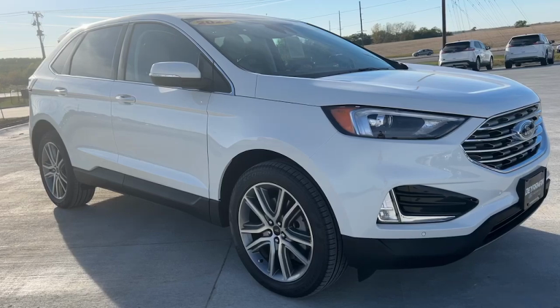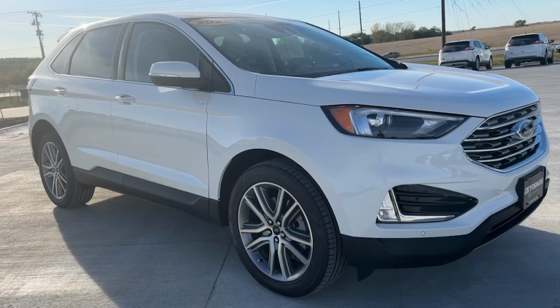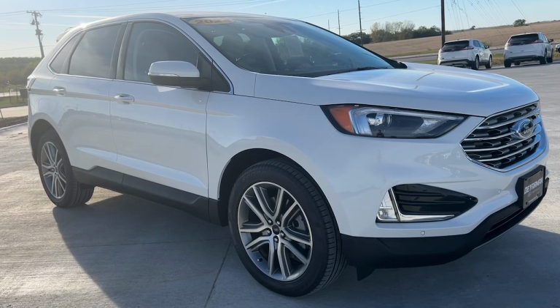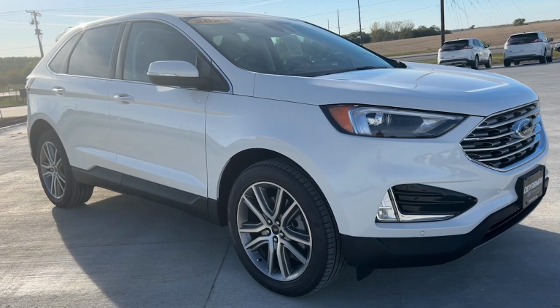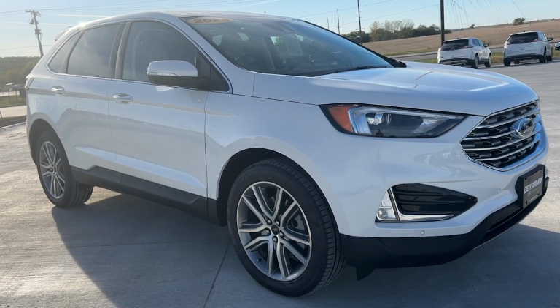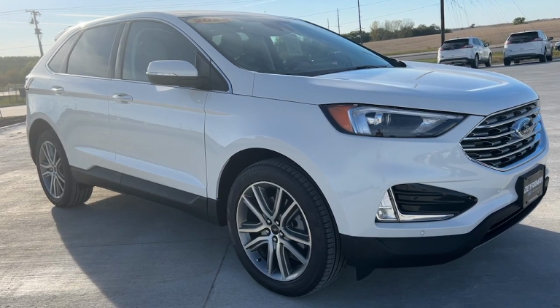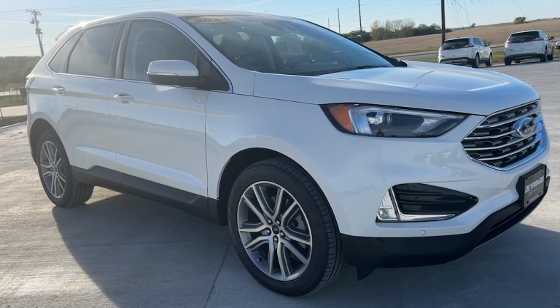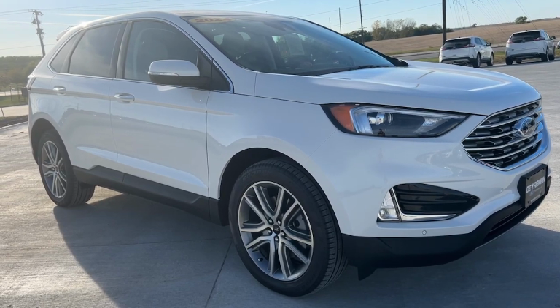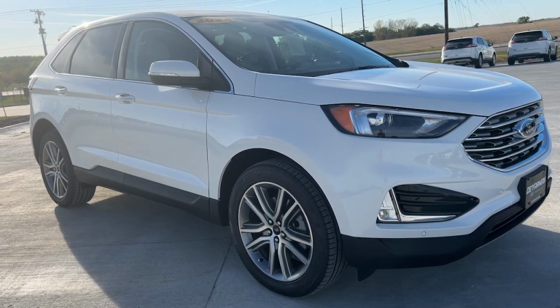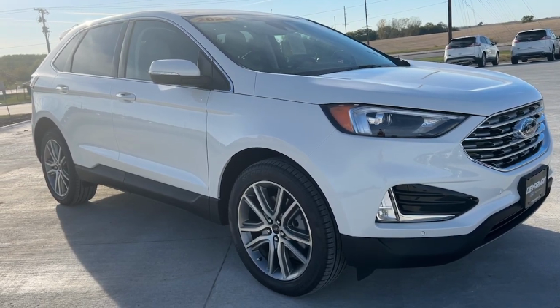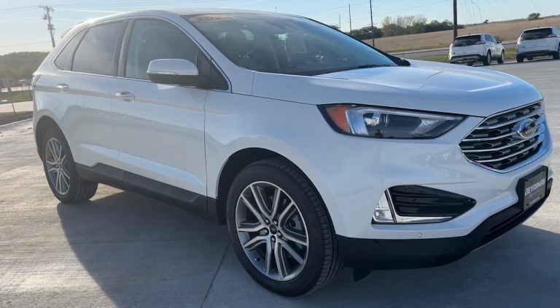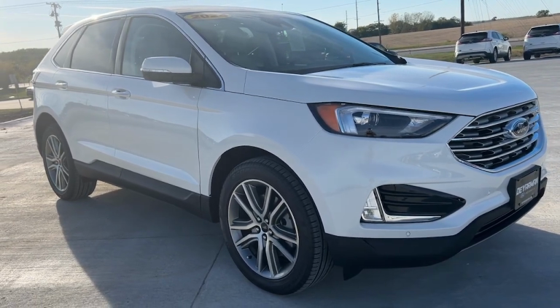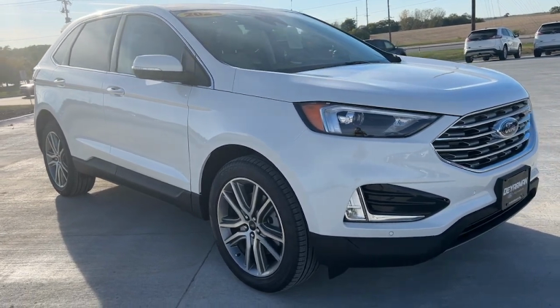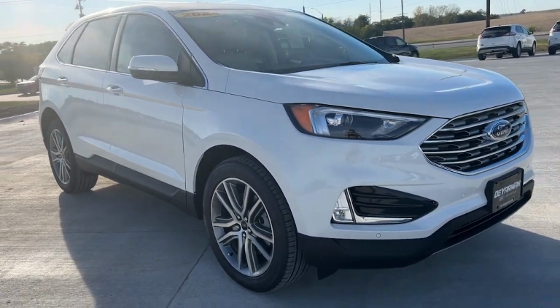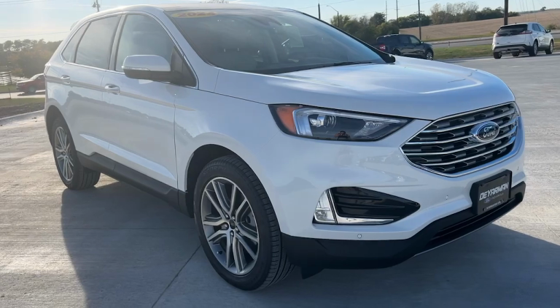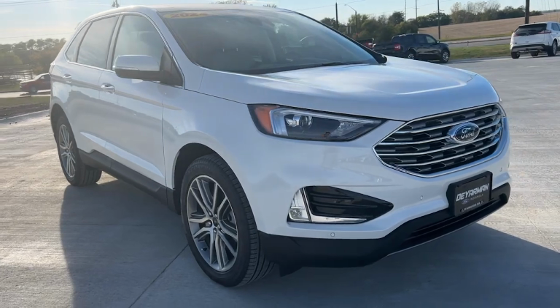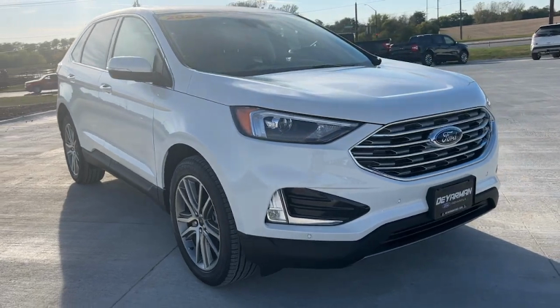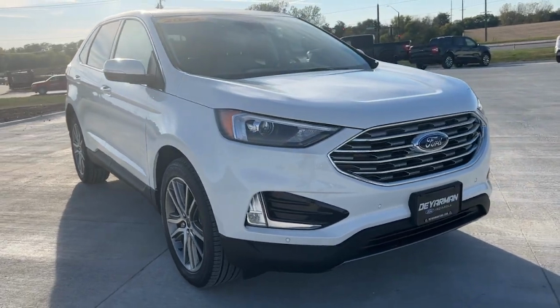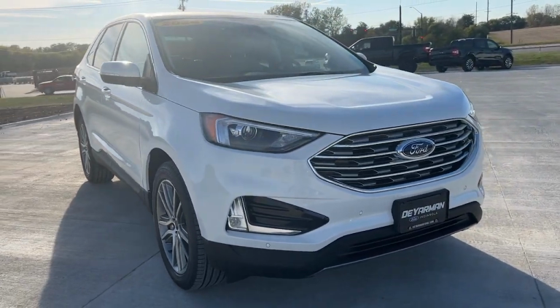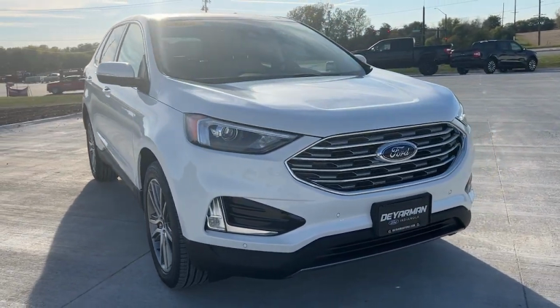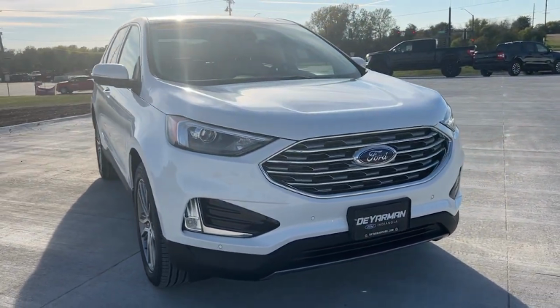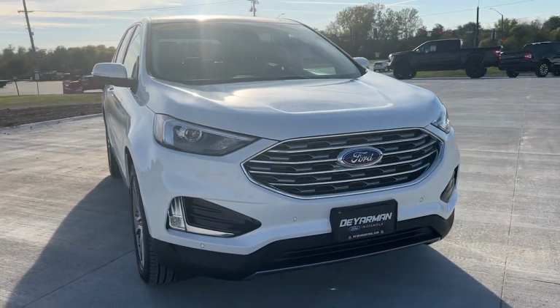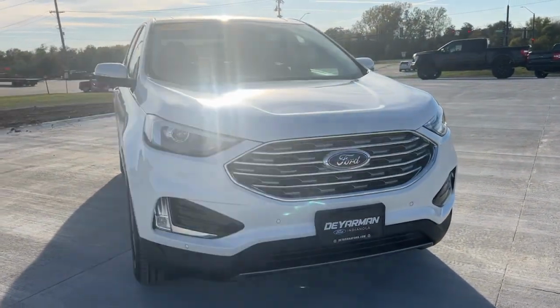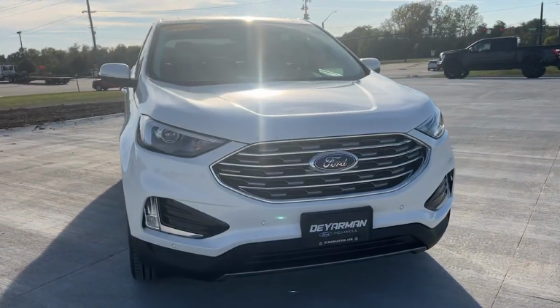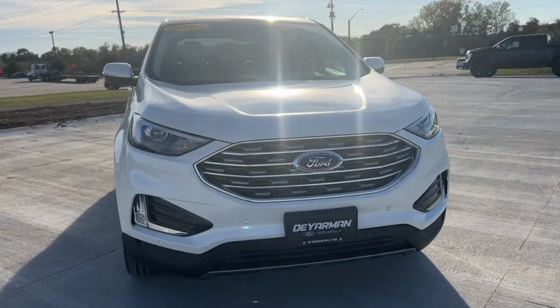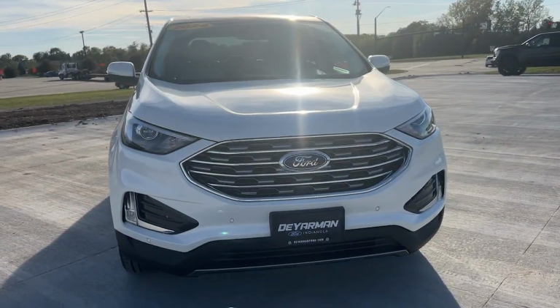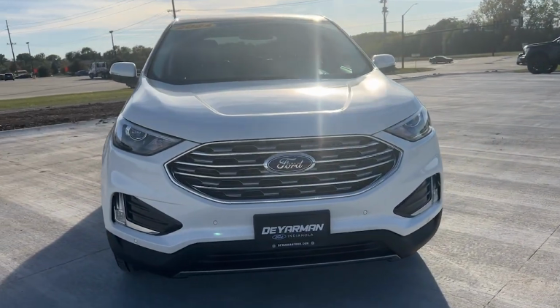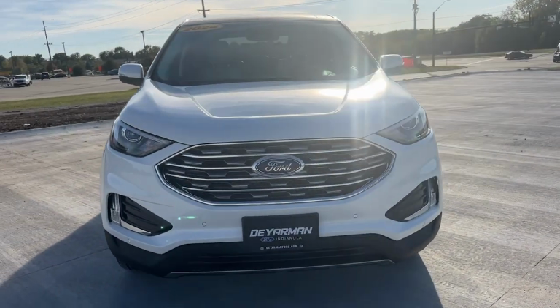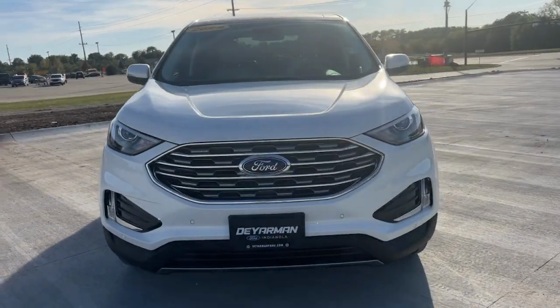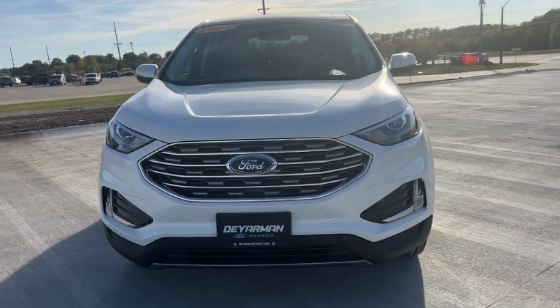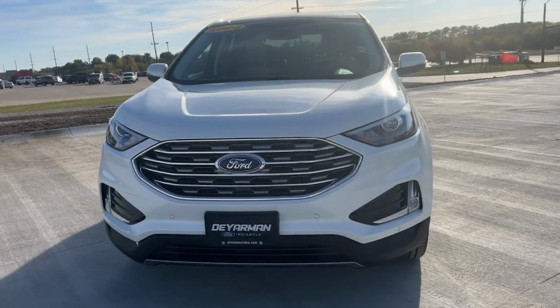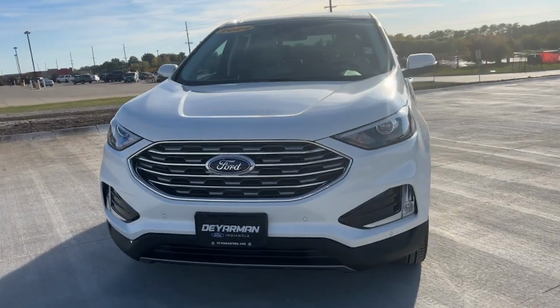You'll have love at first sight with the 2023 Ford Escape. Here's a Ford Escape, the sporty, compact crossover that takes the stress out of your daily drive.